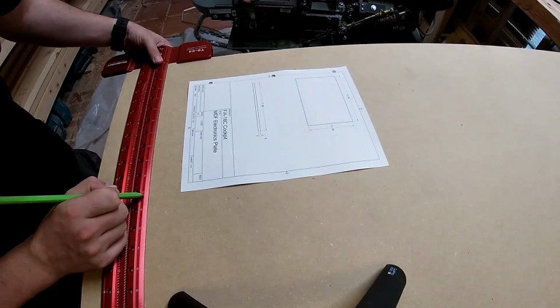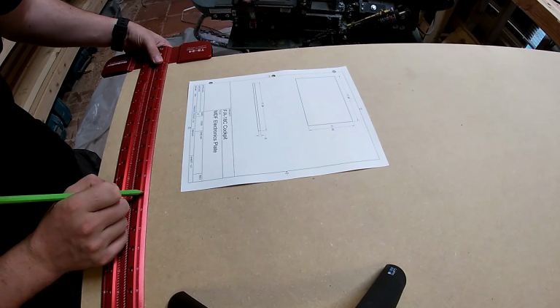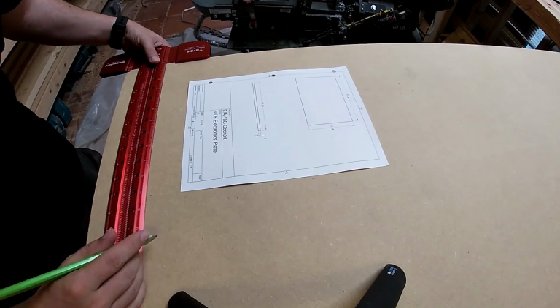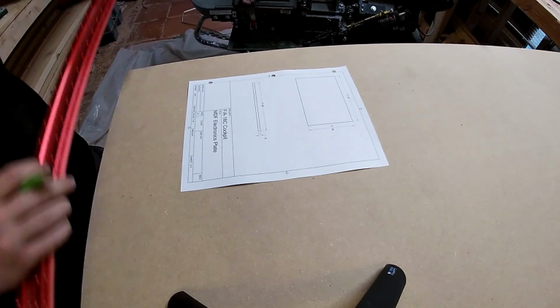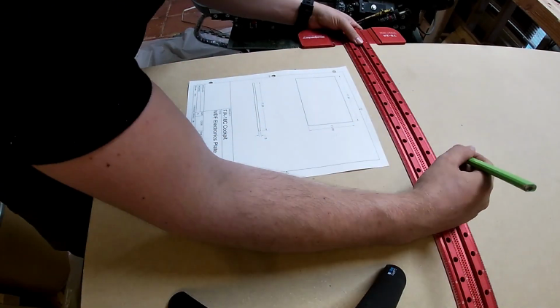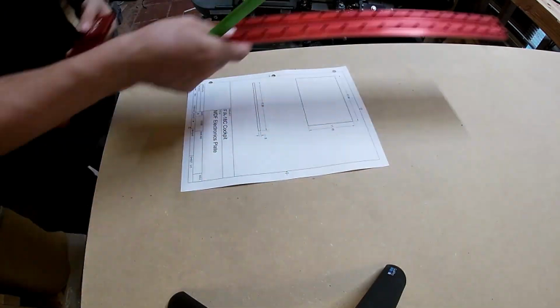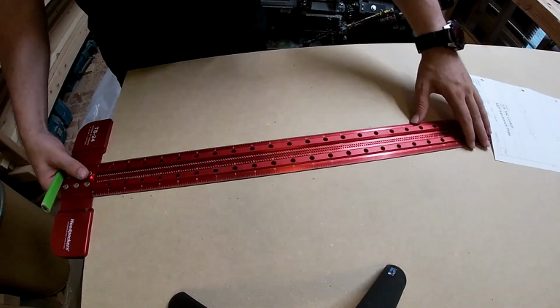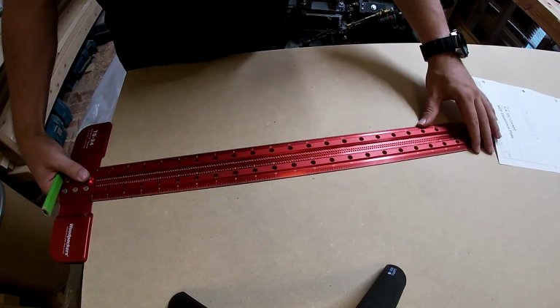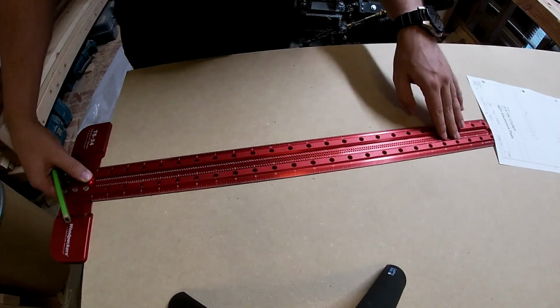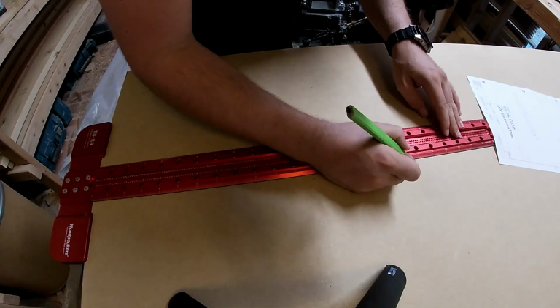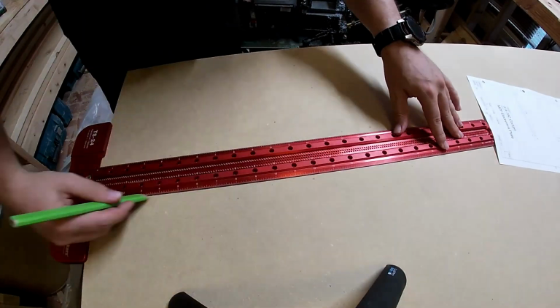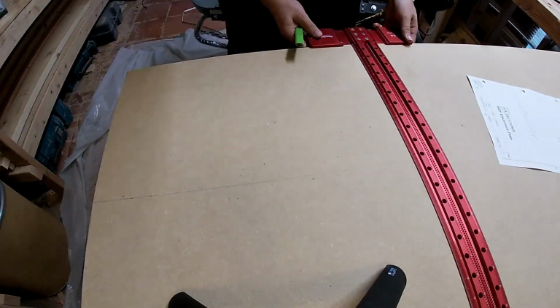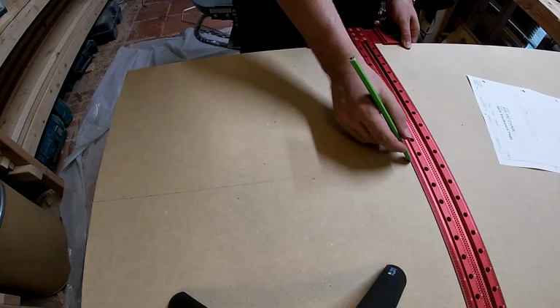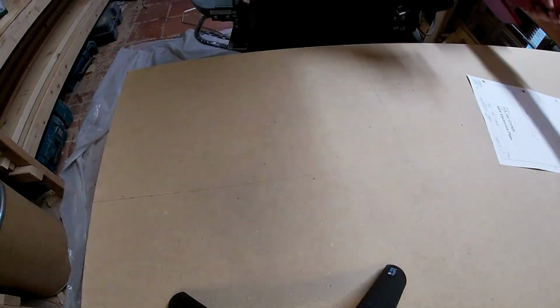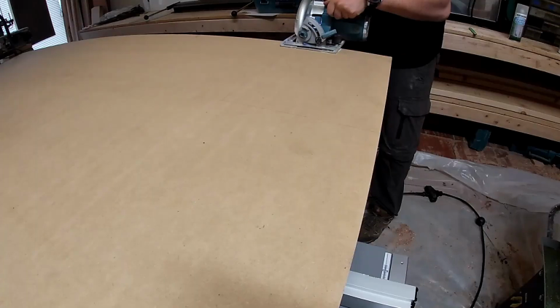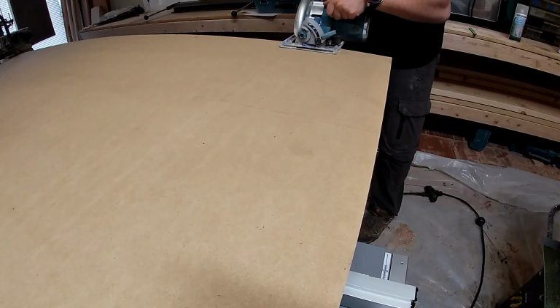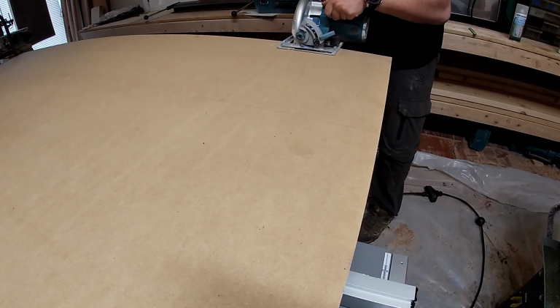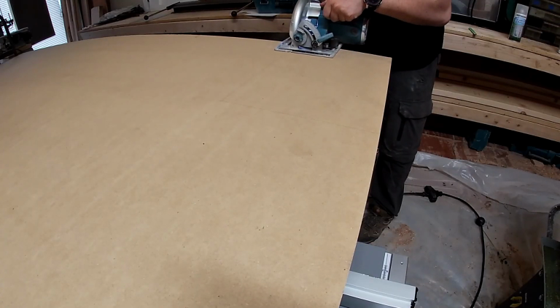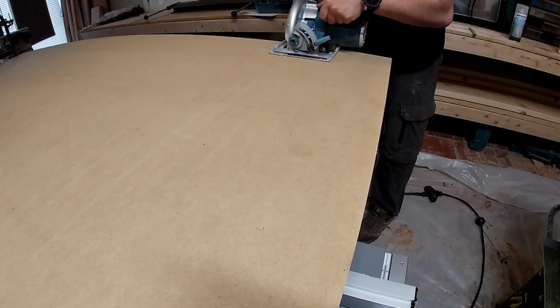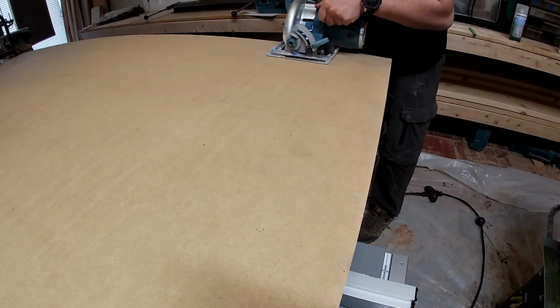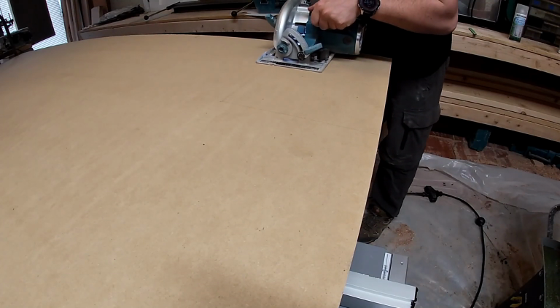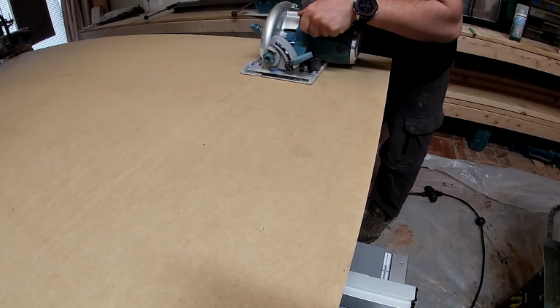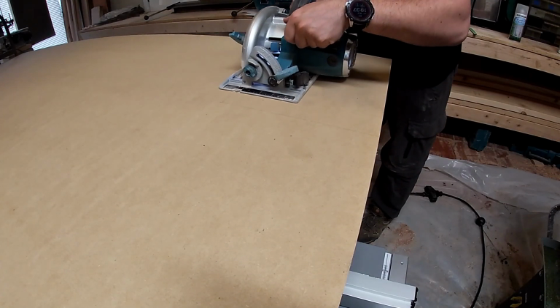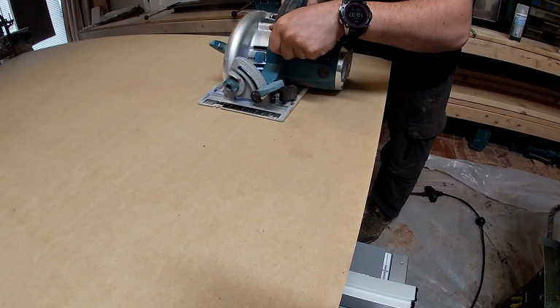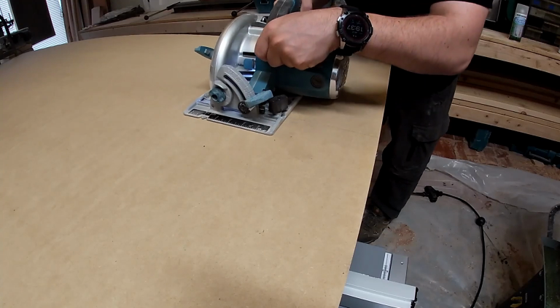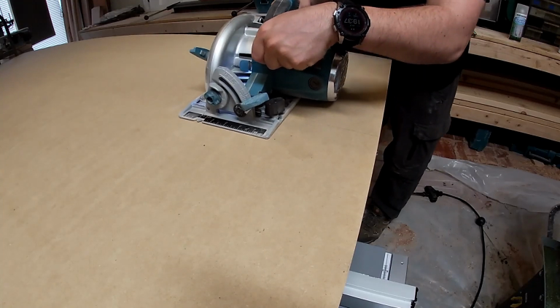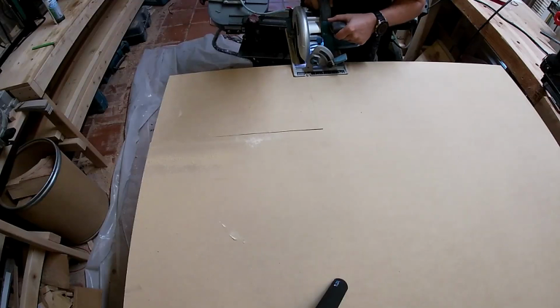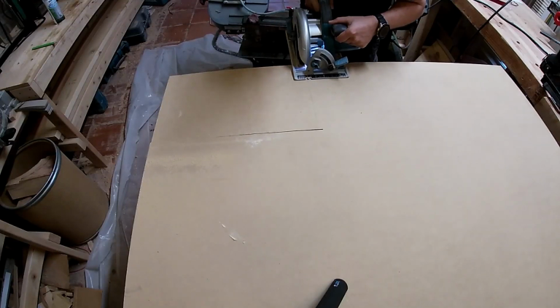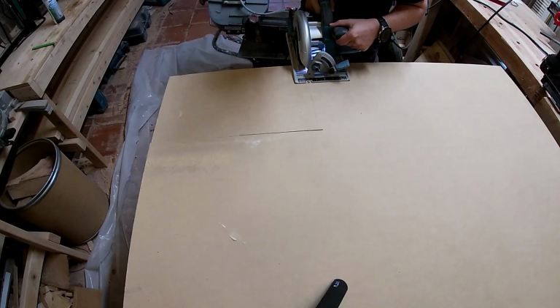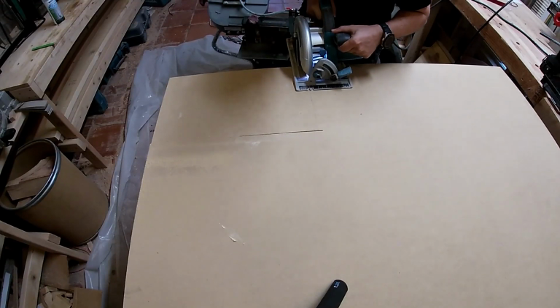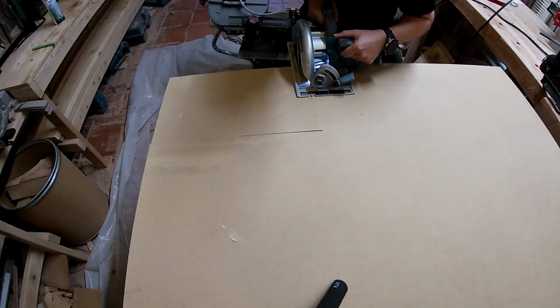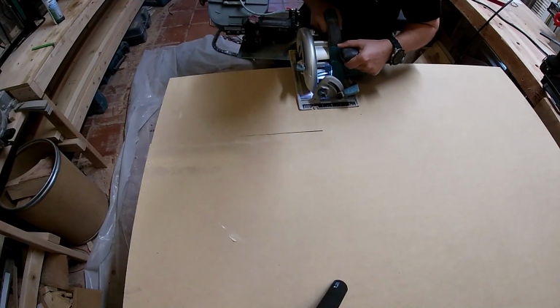Then I took the designed MDF cutout, marked it onto the MDF, and actually cut it out. Nice and simple — just two cuts, nothing super complicated, but super effective.